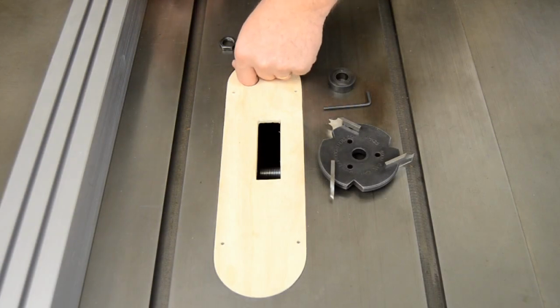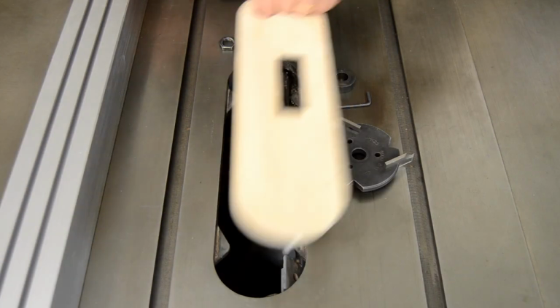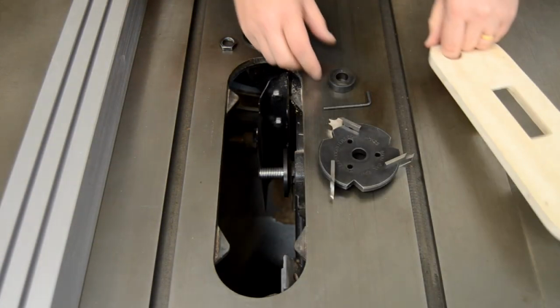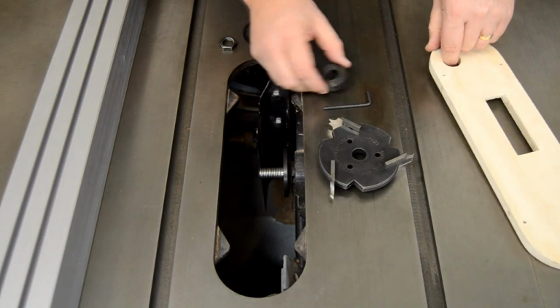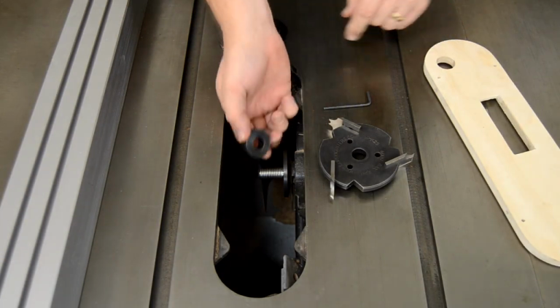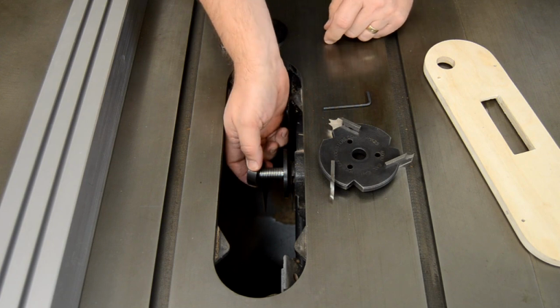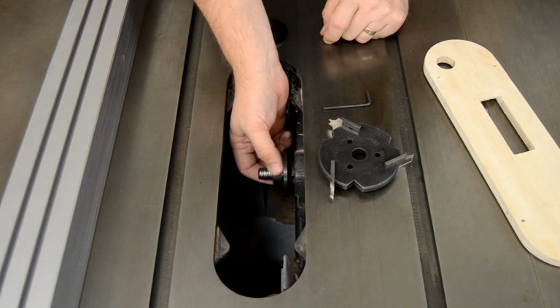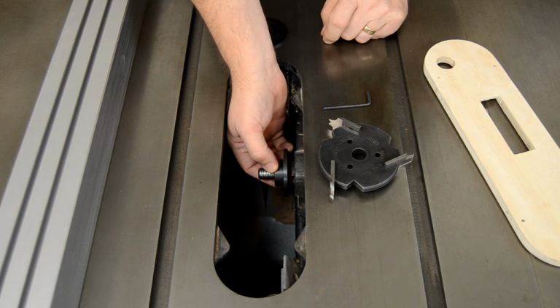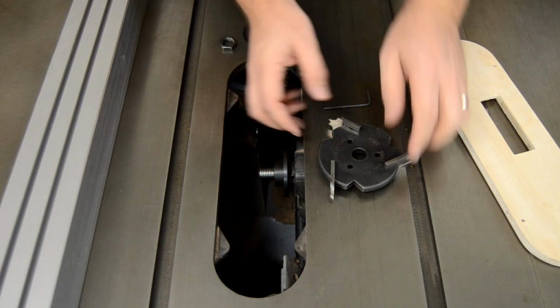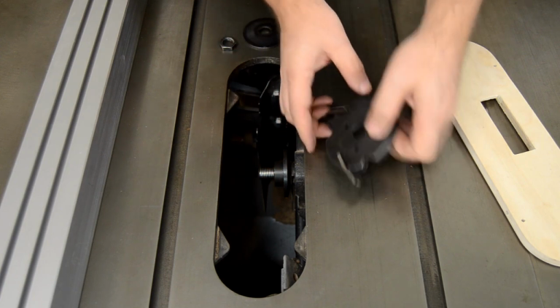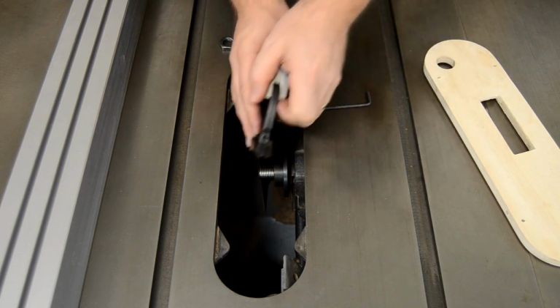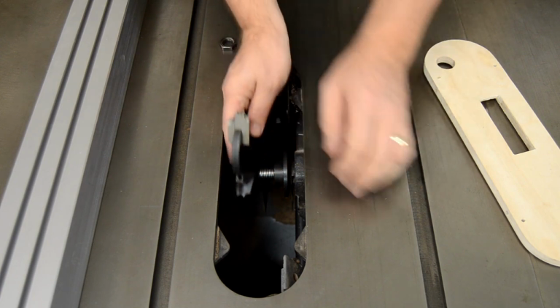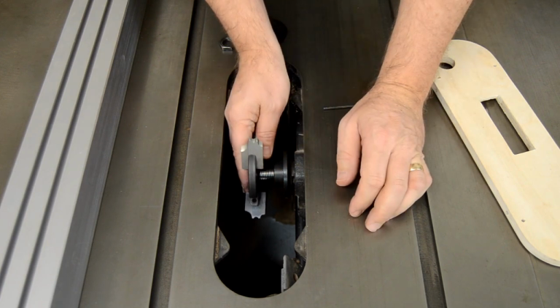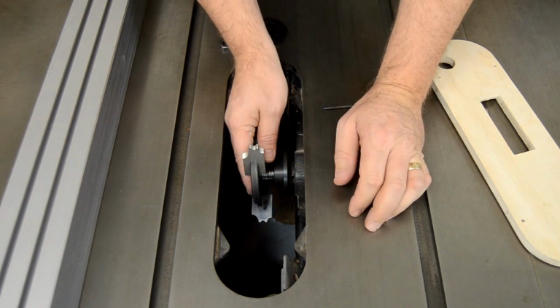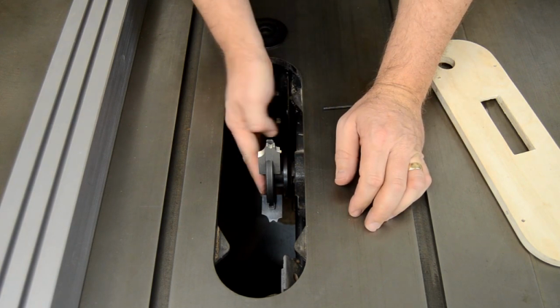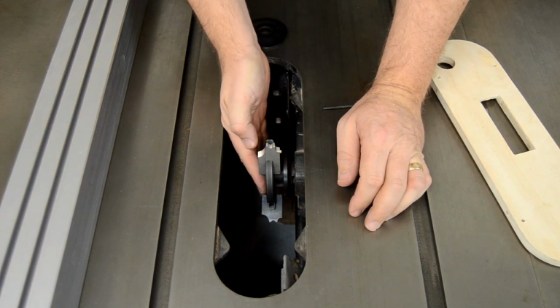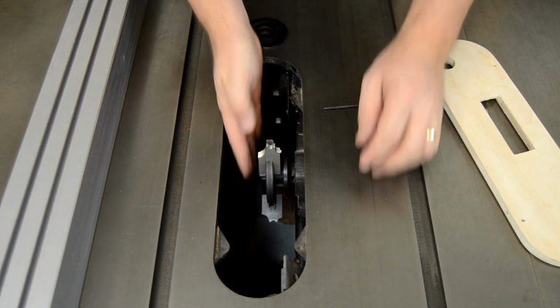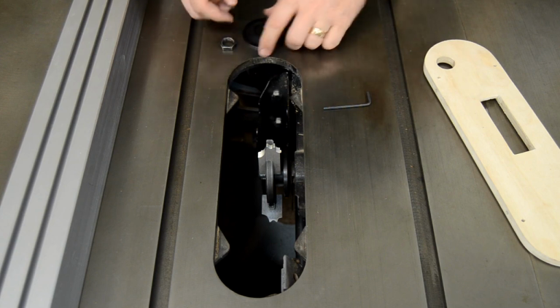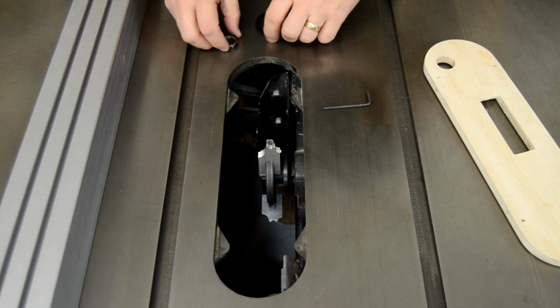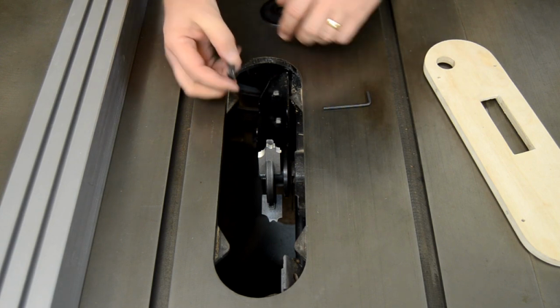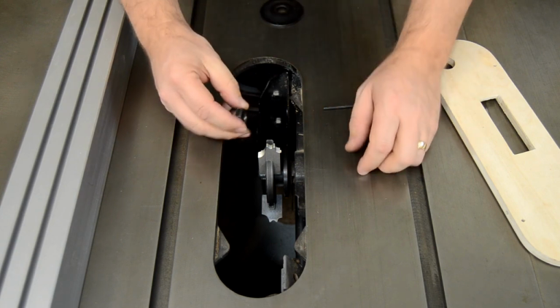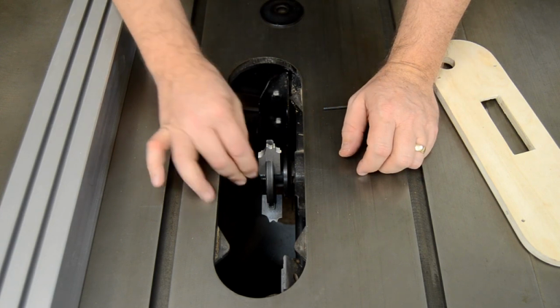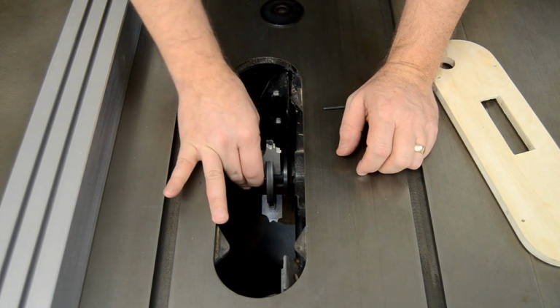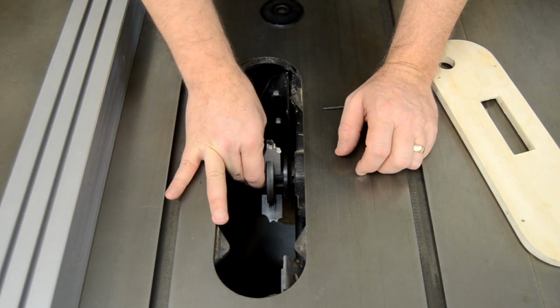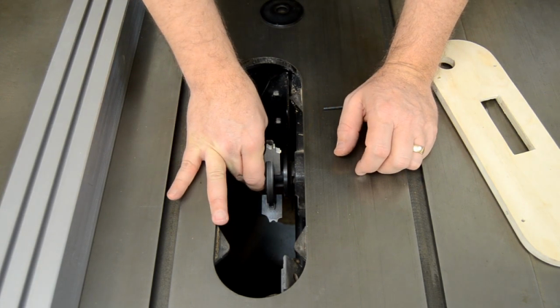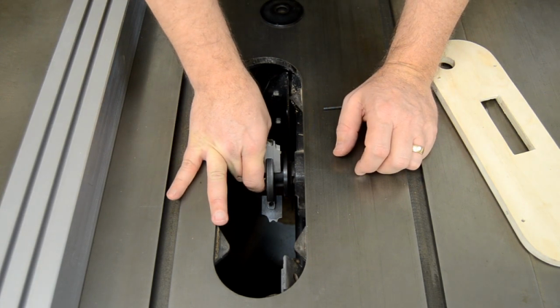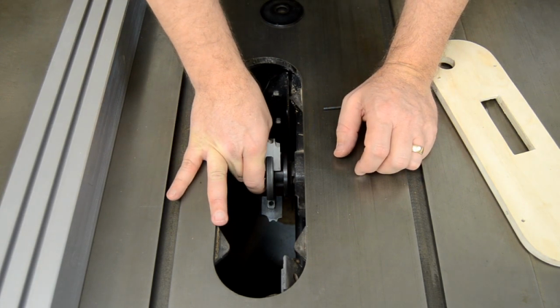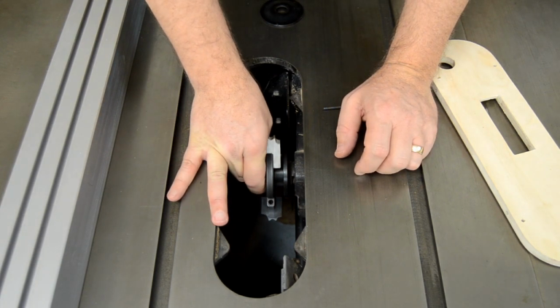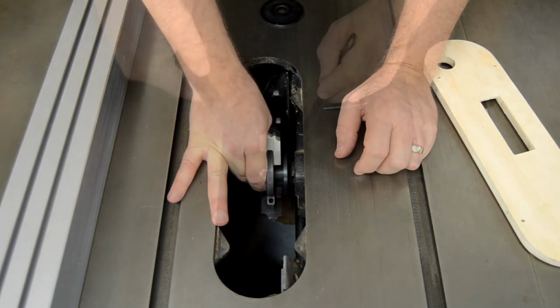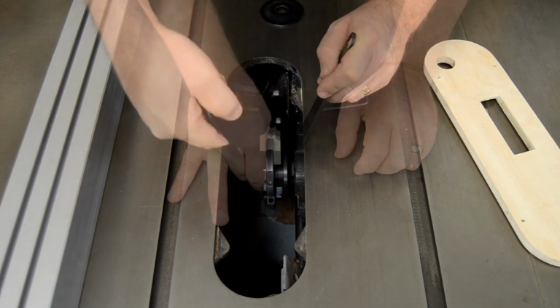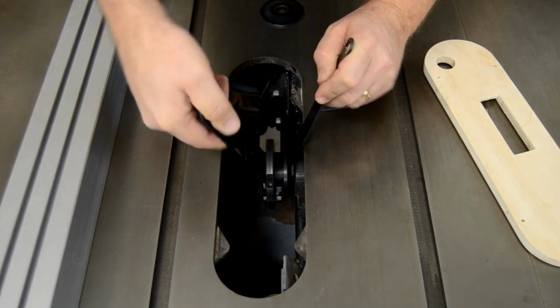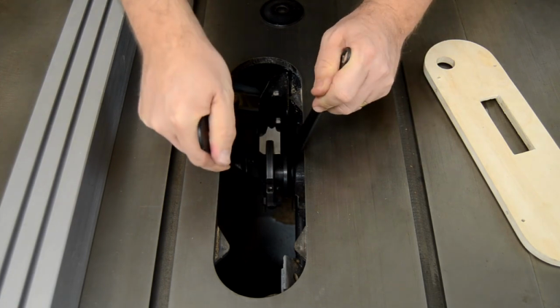When installing the assembled molding head, slide the included spacer onto the arbor first. This provides the necessary clearance for the molding knives. Then secure everything in place with the arbor nut.